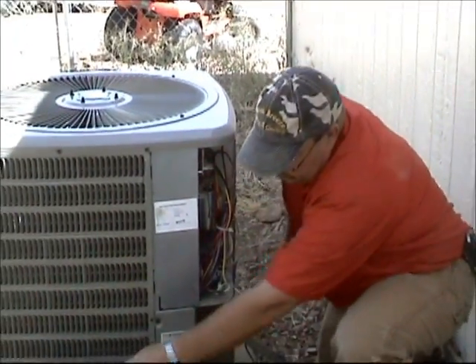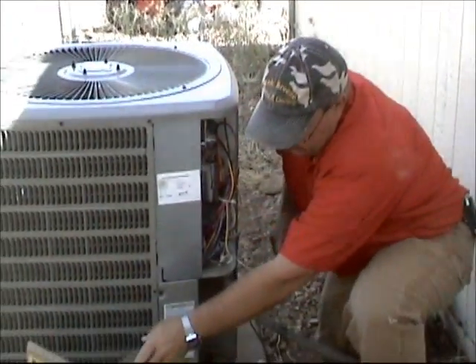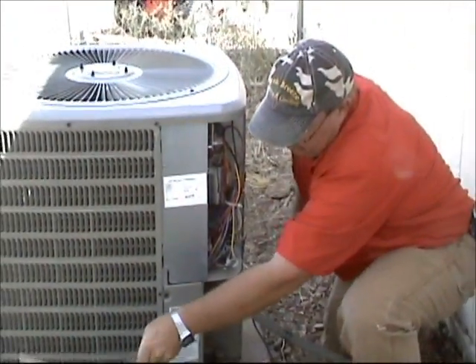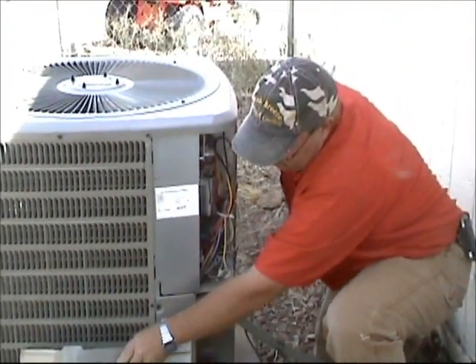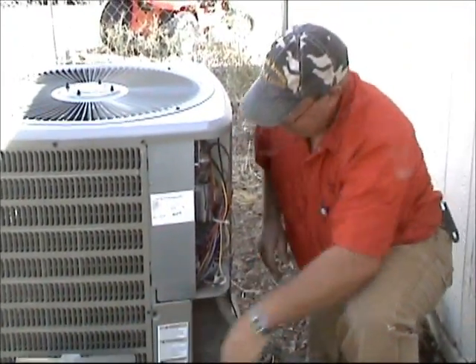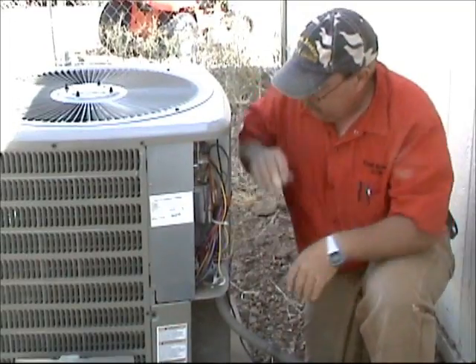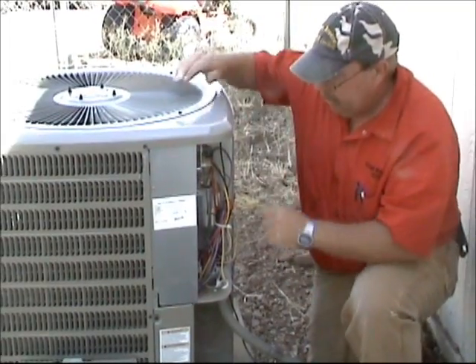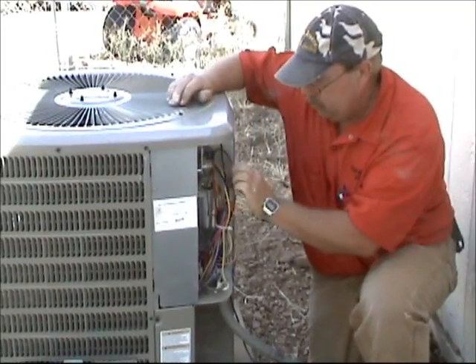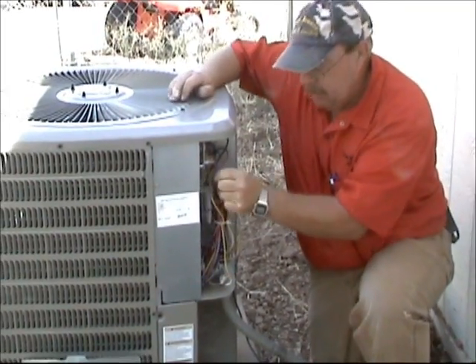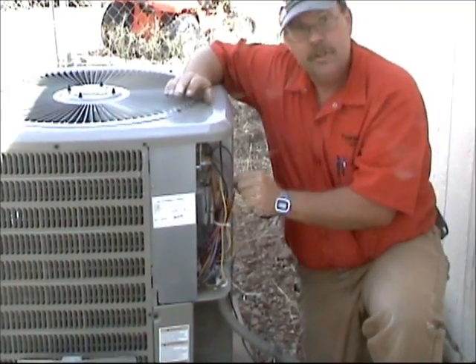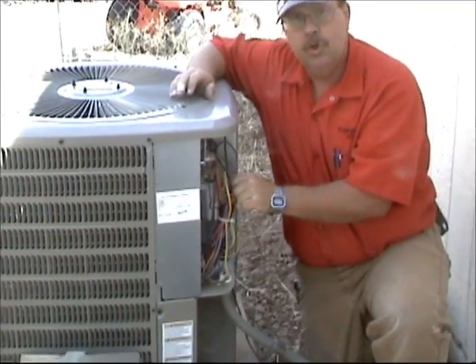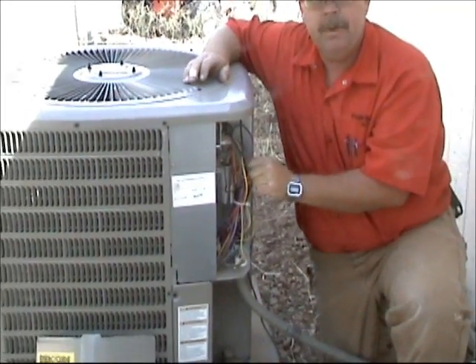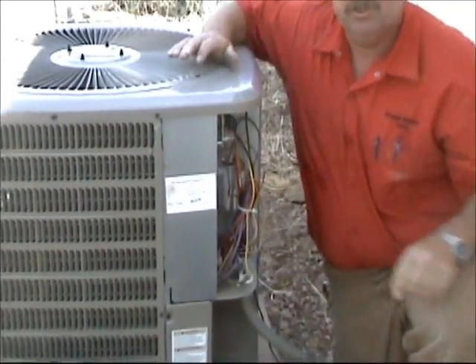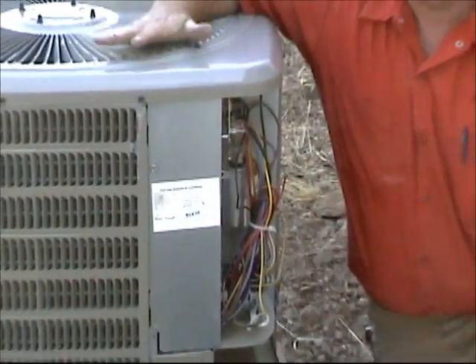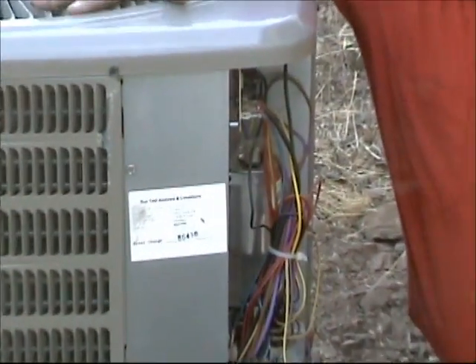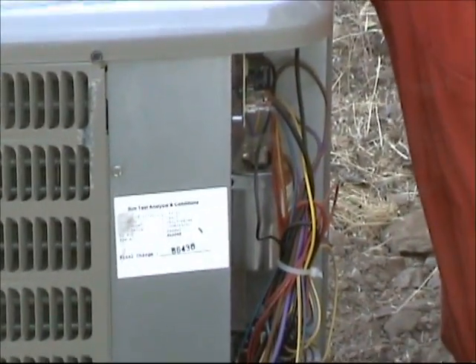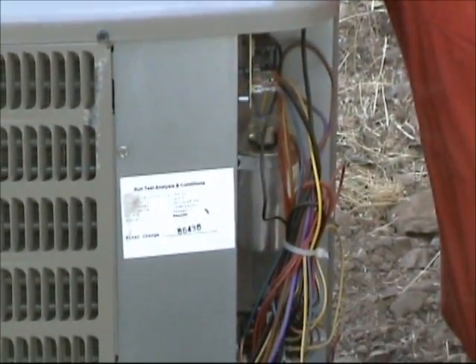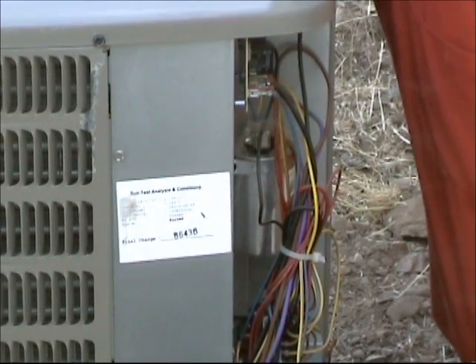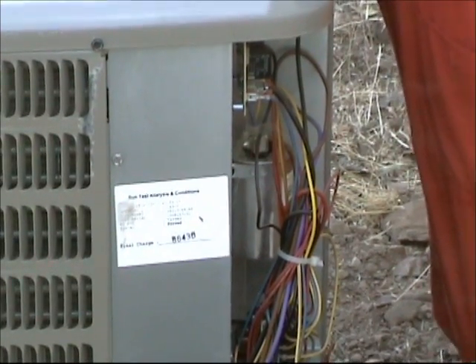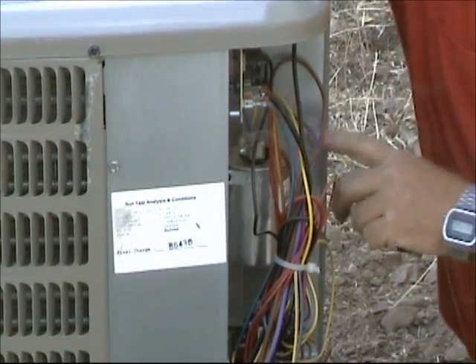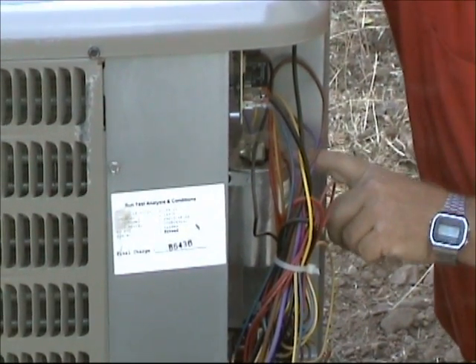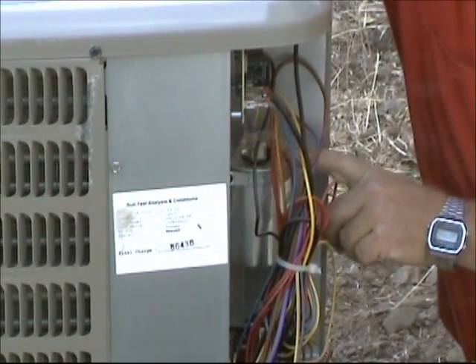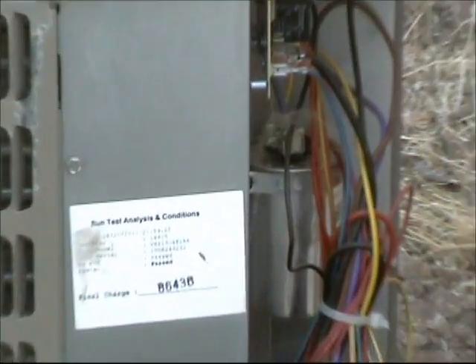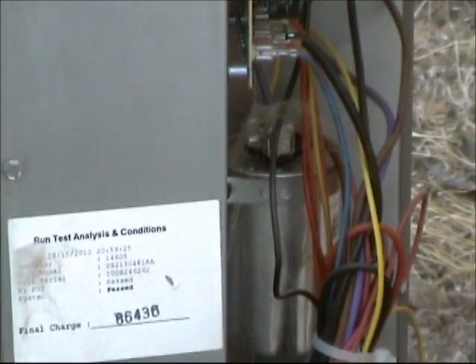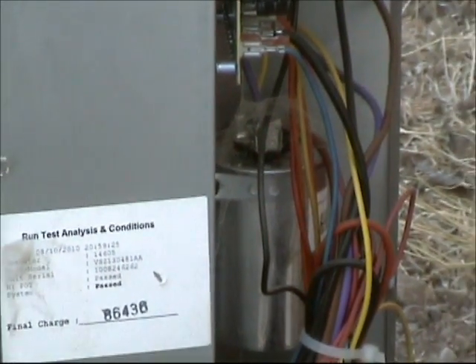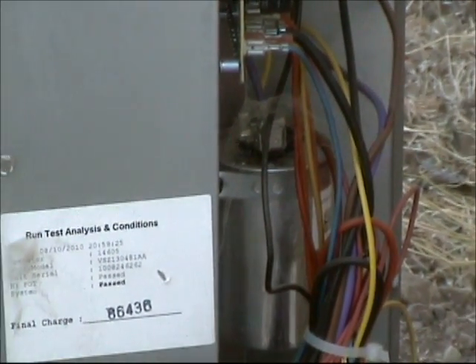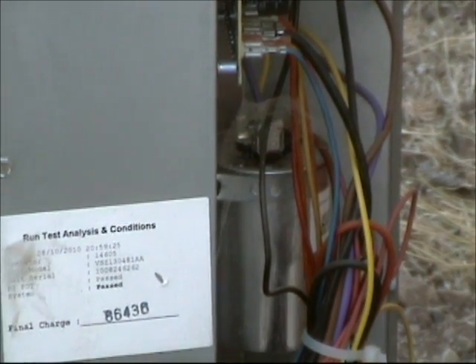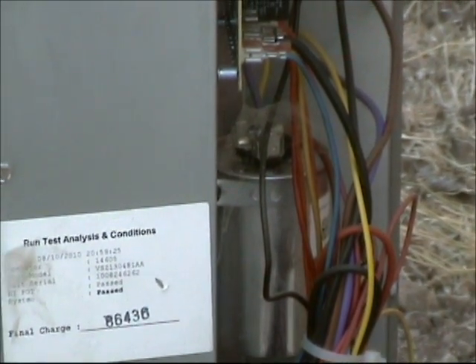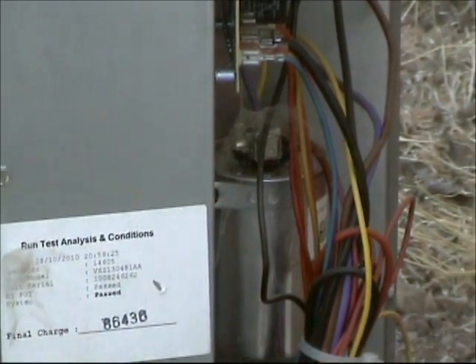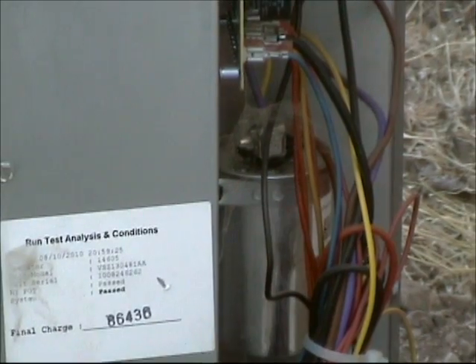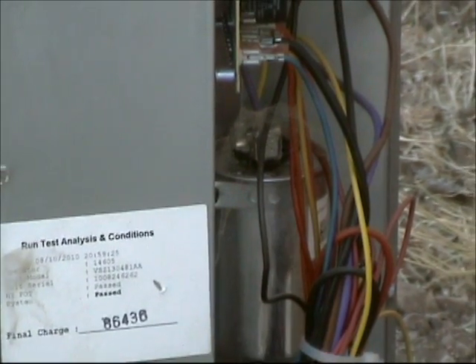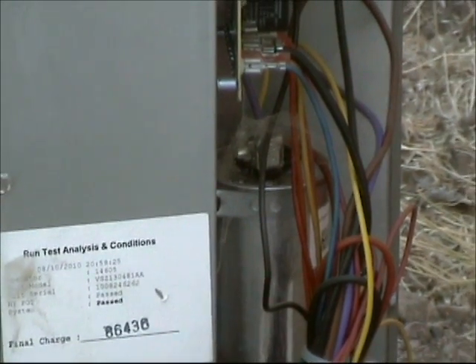Let's locate our run capacitor. Our run capacitor is right here. This is a dual run capacitor — it controls the compressor and the condenser fan motor. Right here is the dual run cap, and just for teaching purposes we're going to assume it's bad.